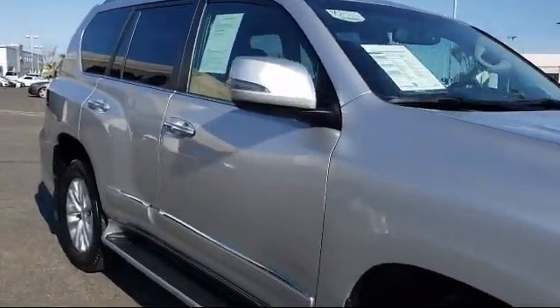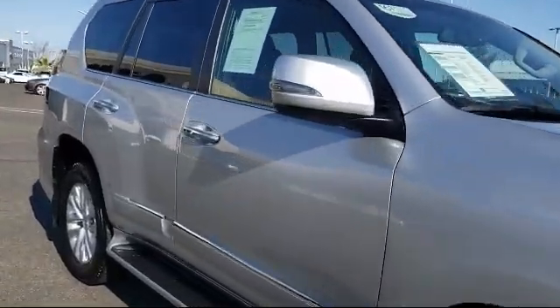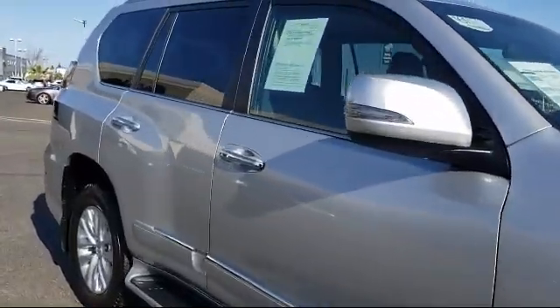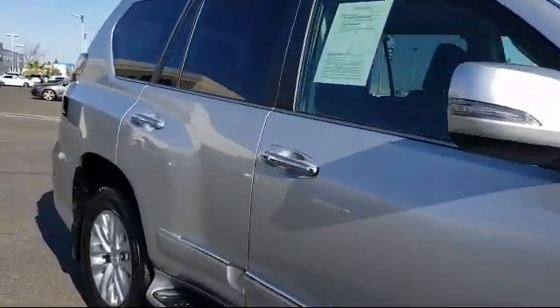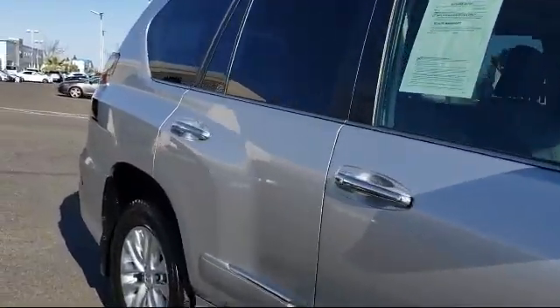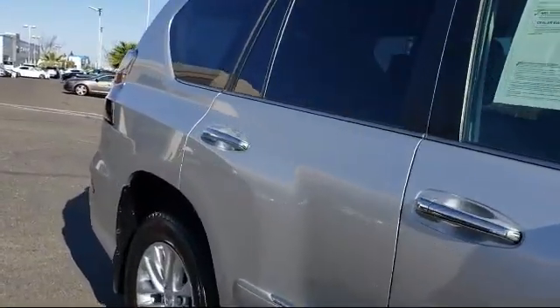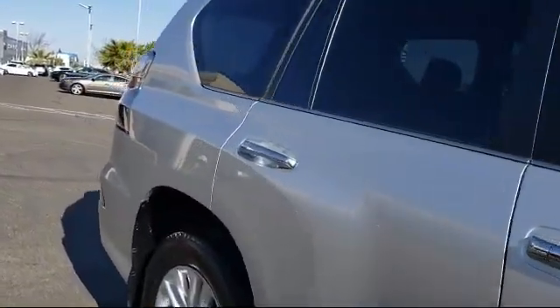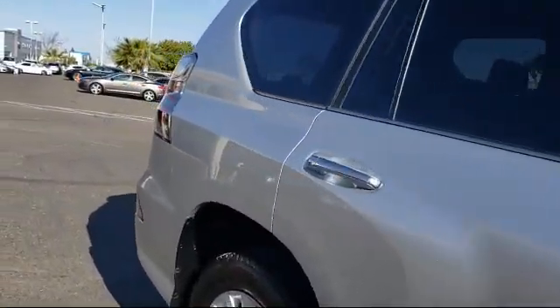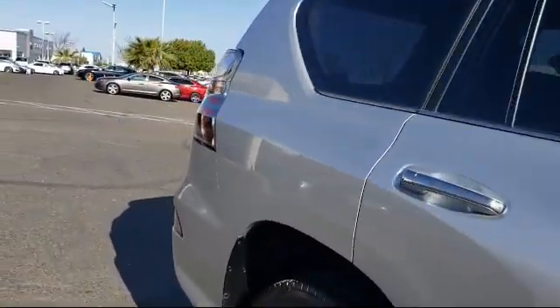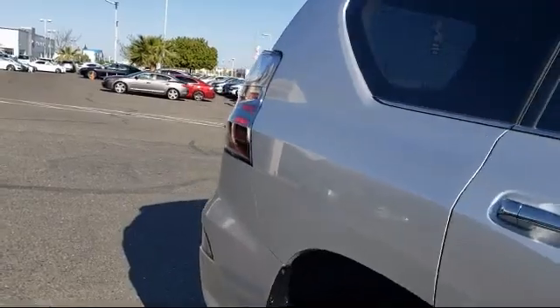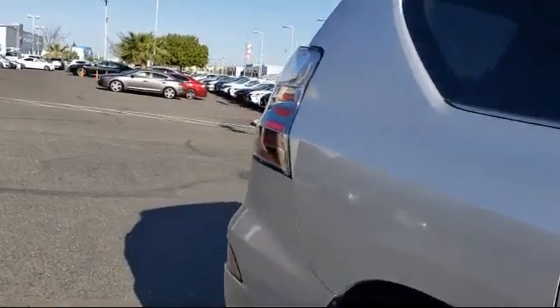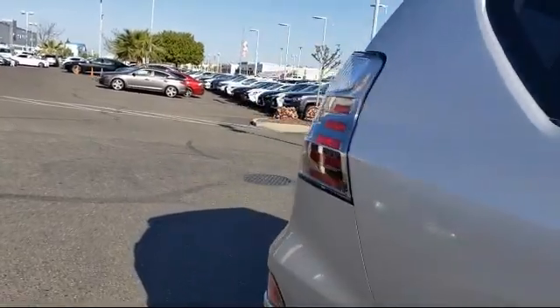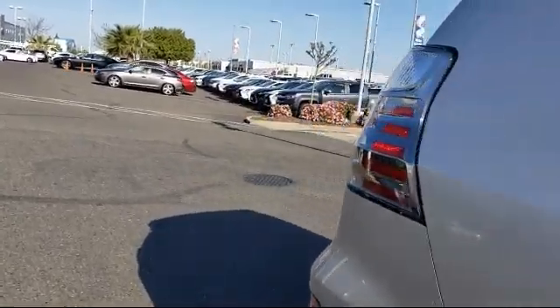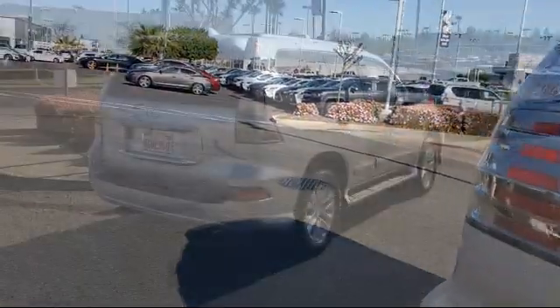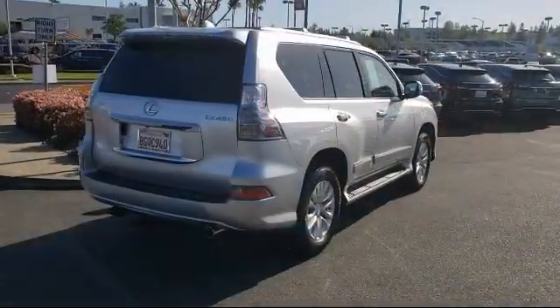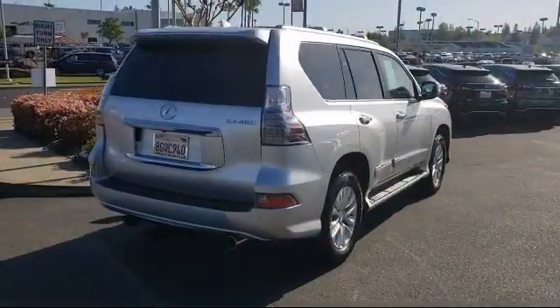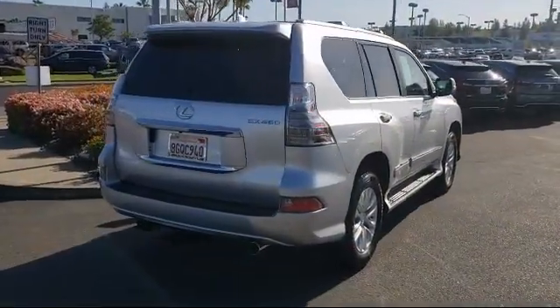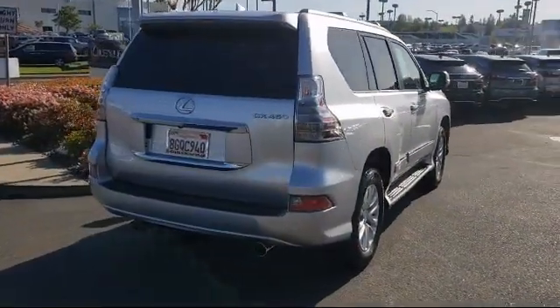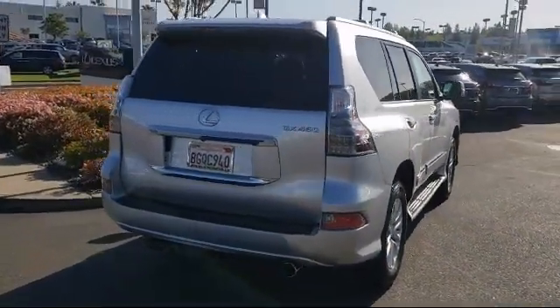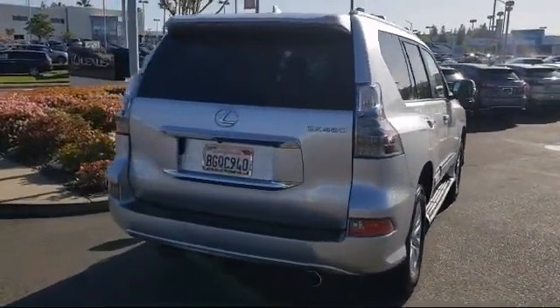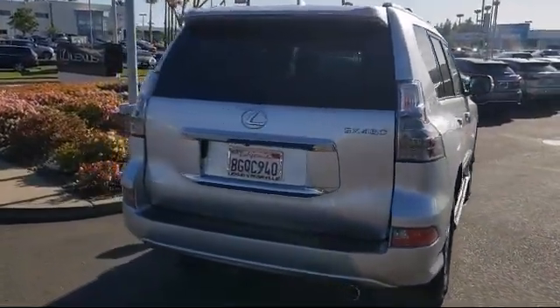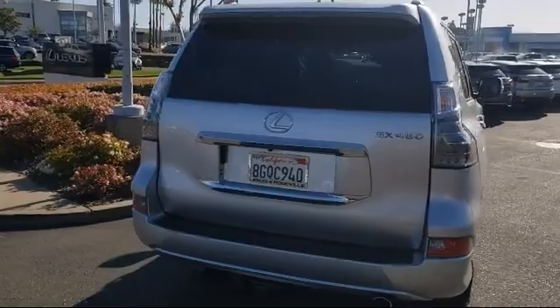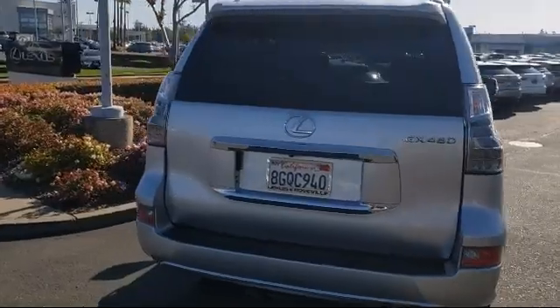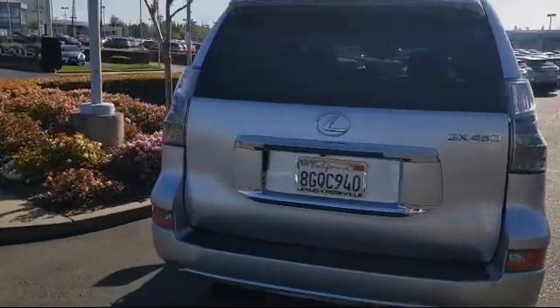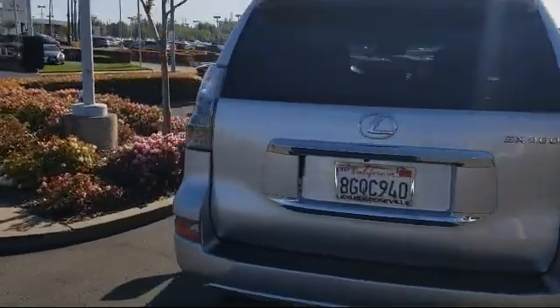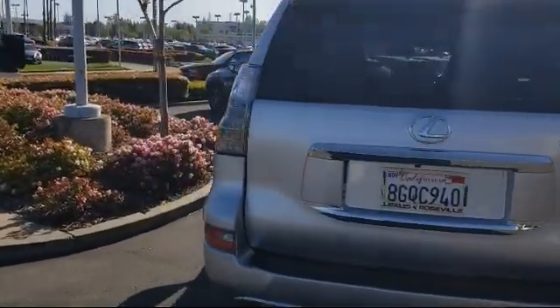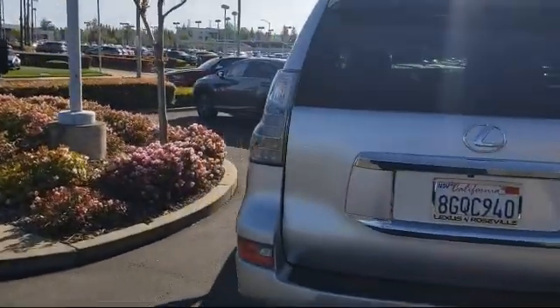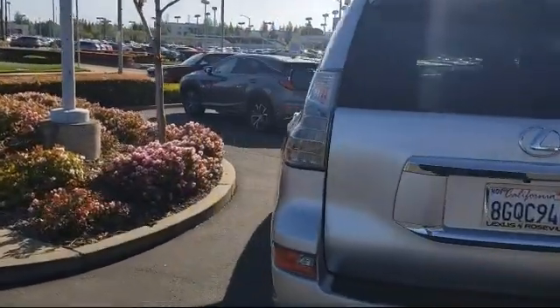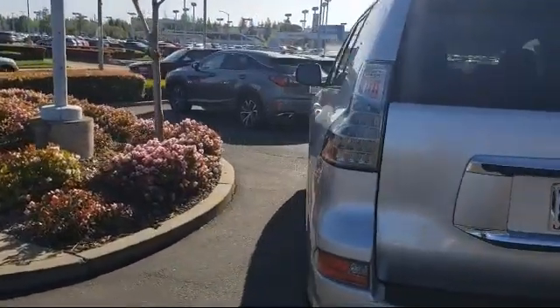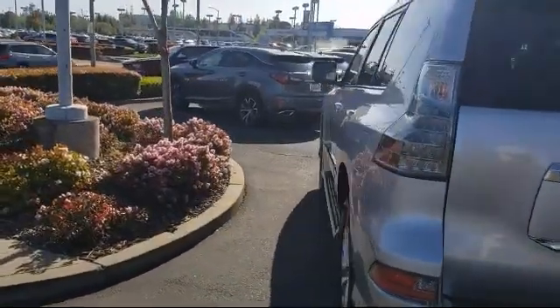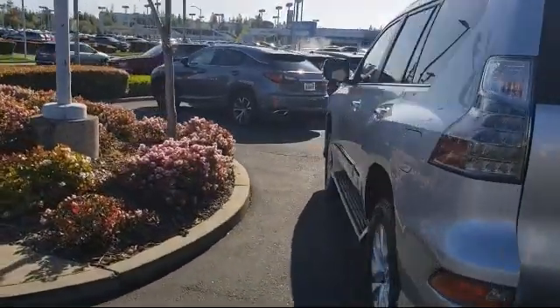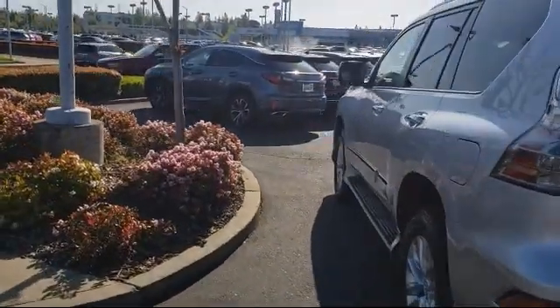Every Lexus certified vehicle goes through a detailed and comprehensive 161-point inspection by Lexus trained technicians and includes a three-year, 100,000-mile total vehicle limited warranty.